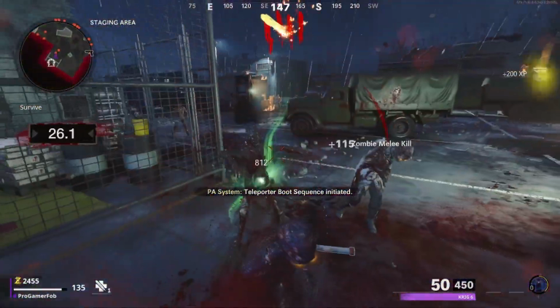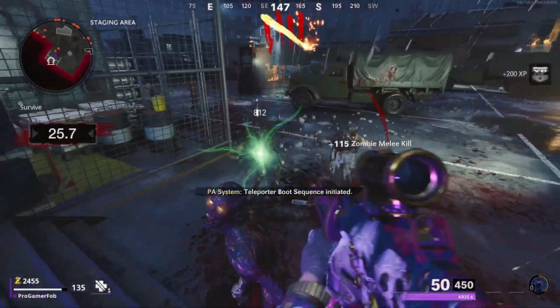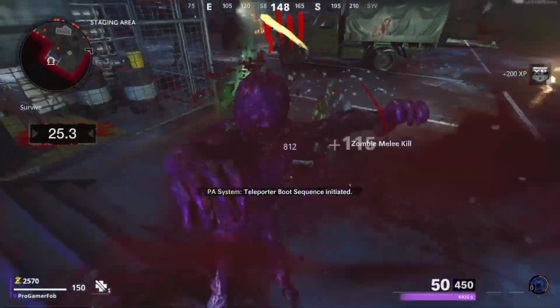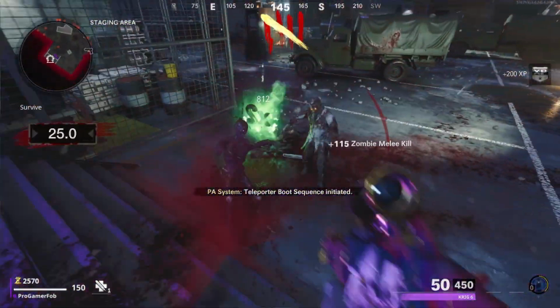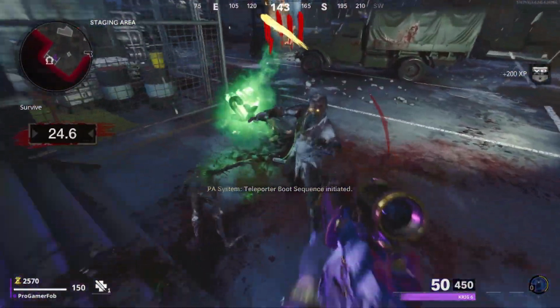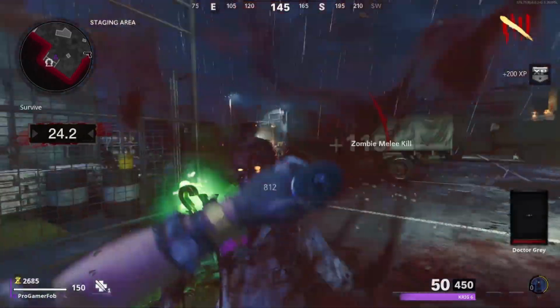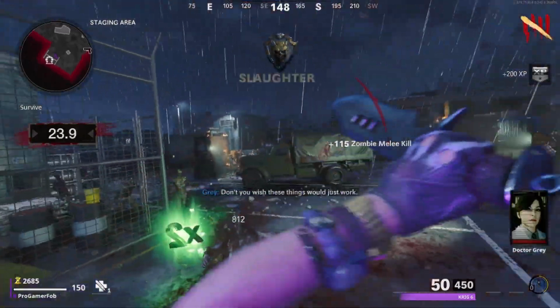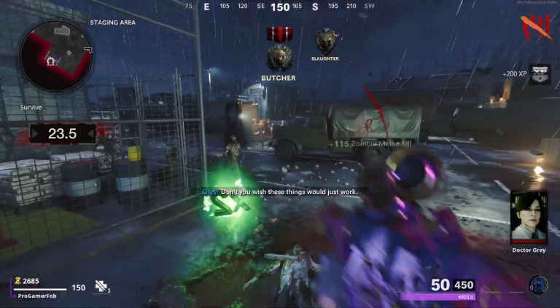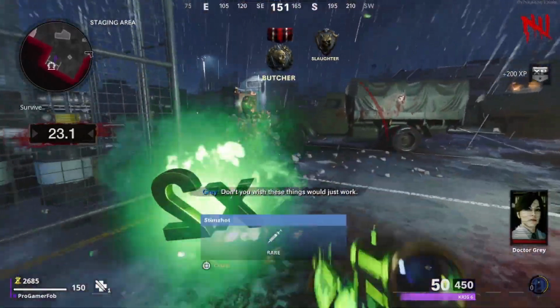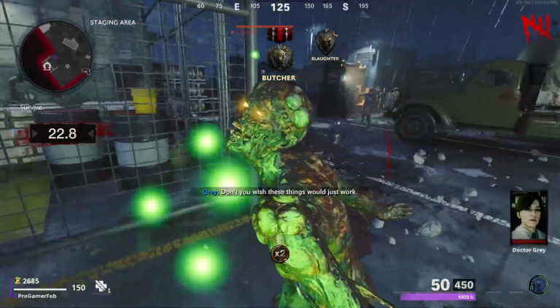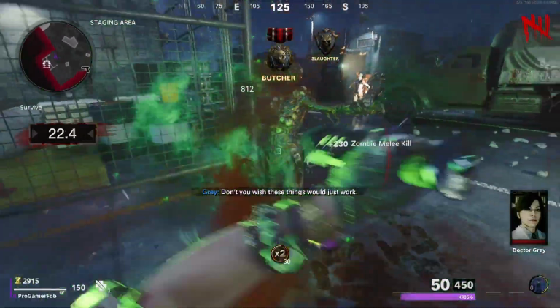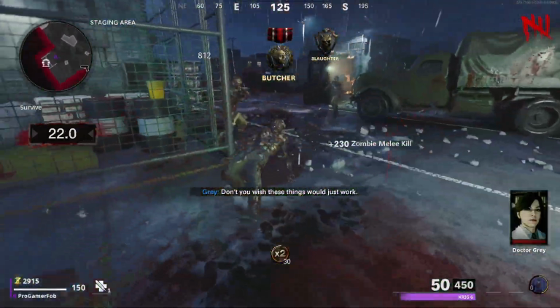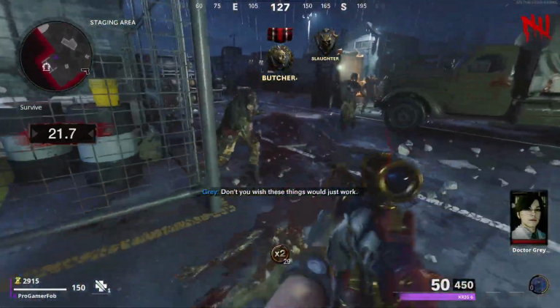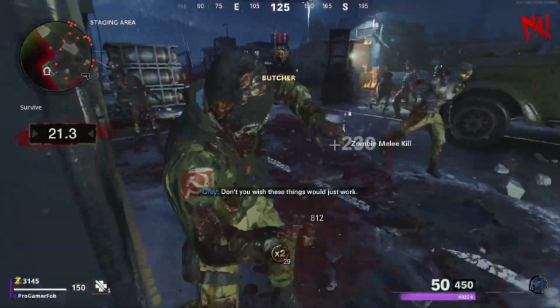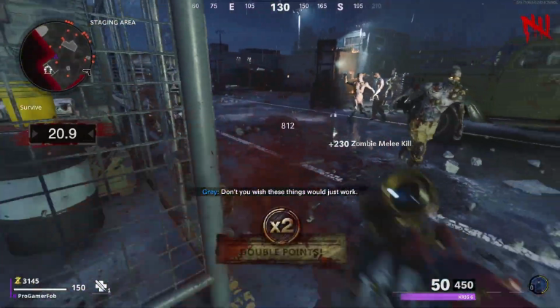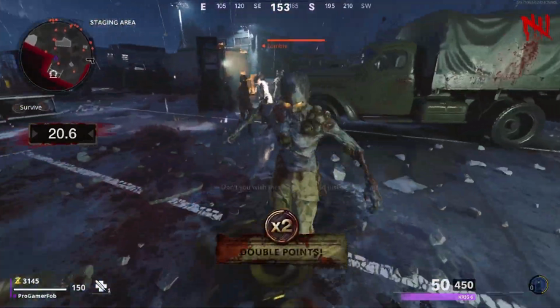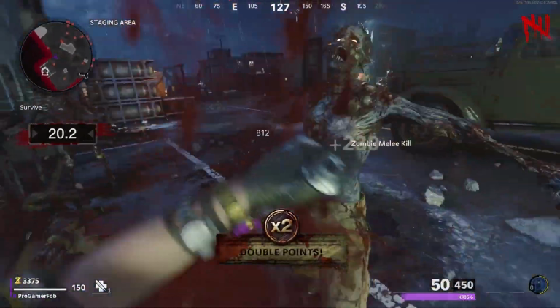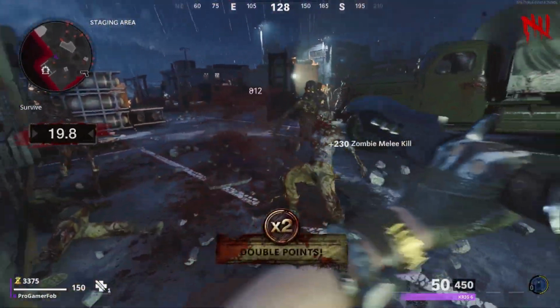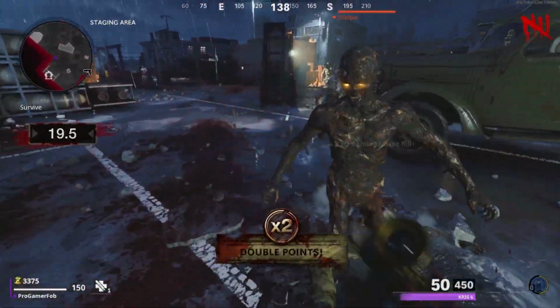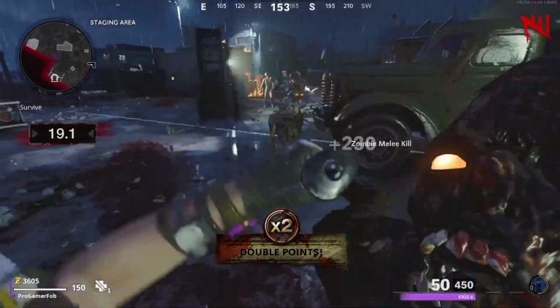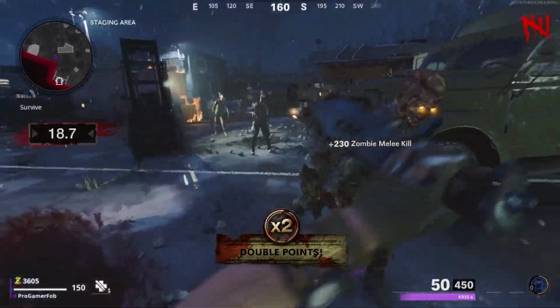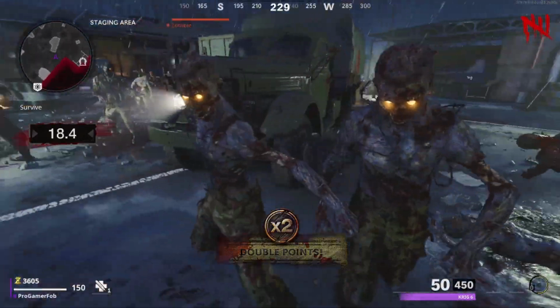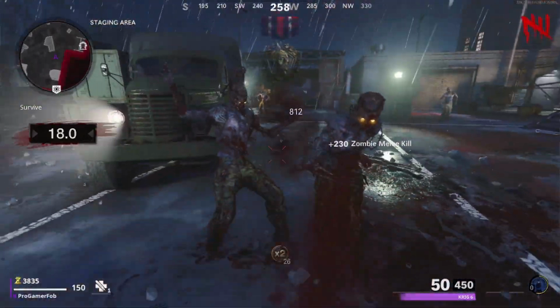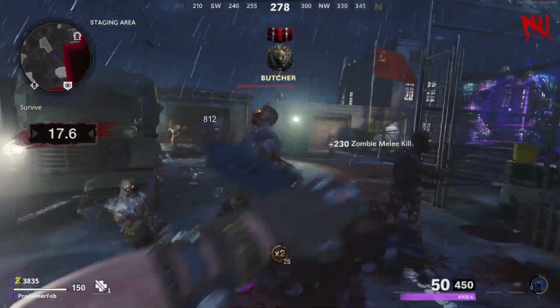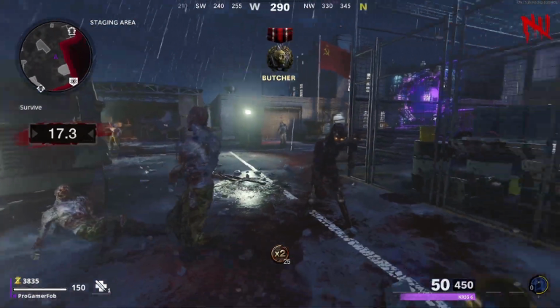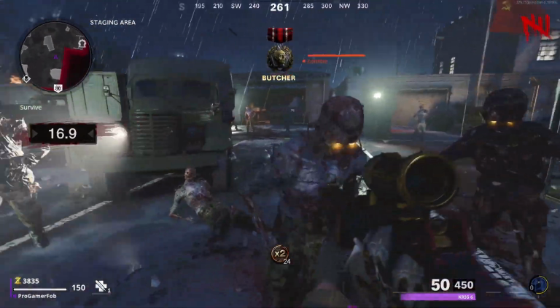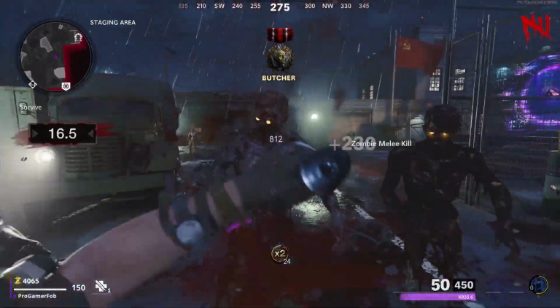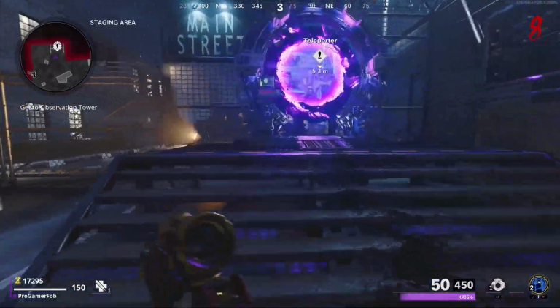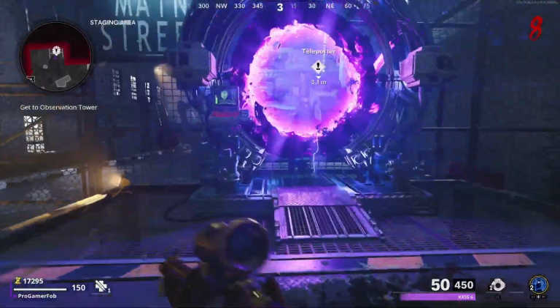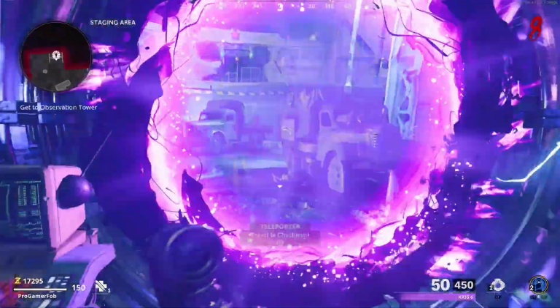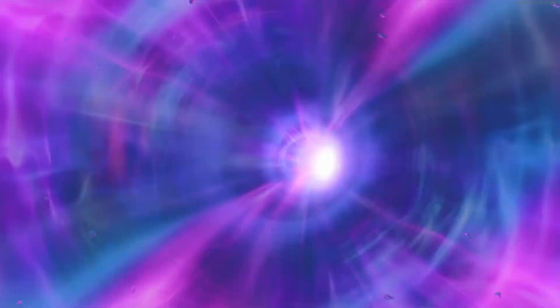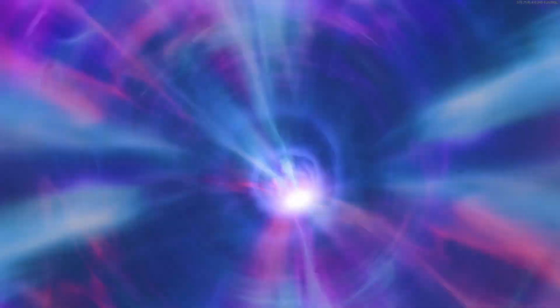You guys also want to make sure you don't pick up any Stim Shots or get Quicker Revive, because if you do, the death barrier hits will do more damage to you. Once you have your Ether Shroud filled up and a decent amount of points, you're ready for the next step.